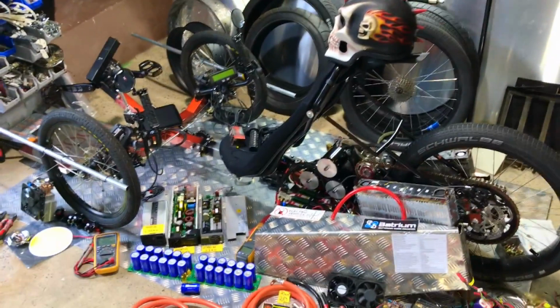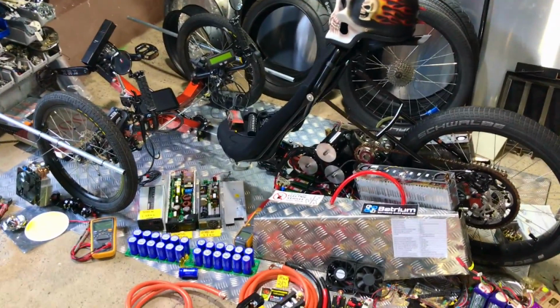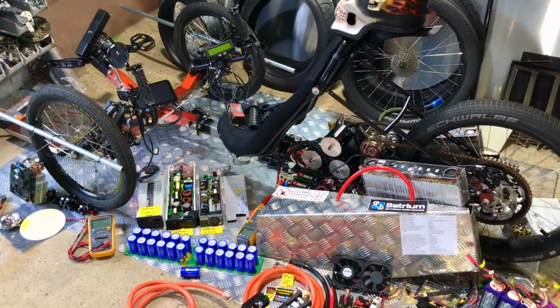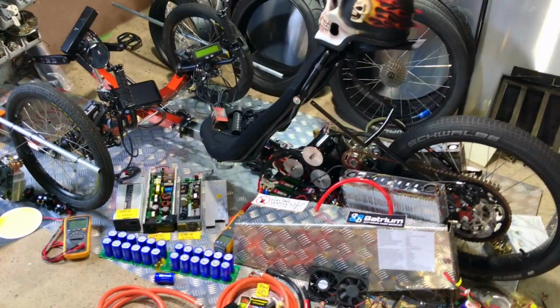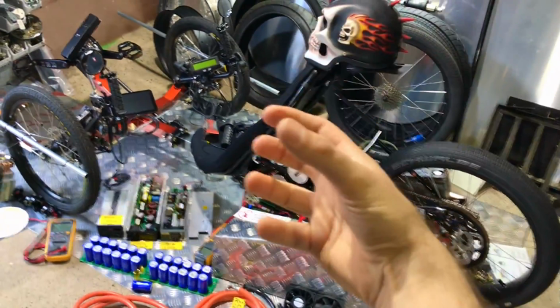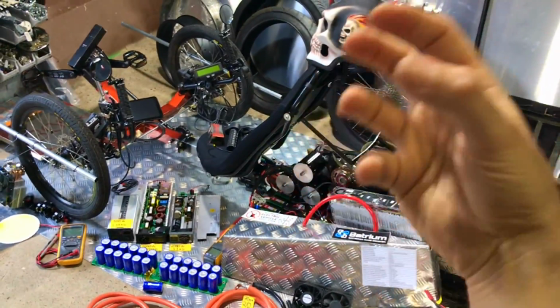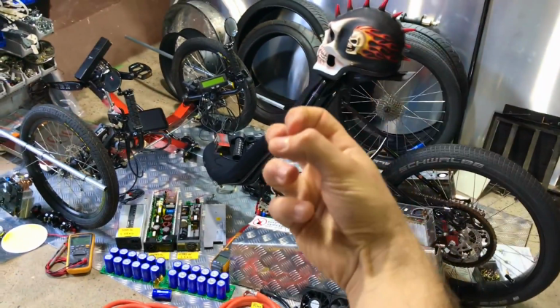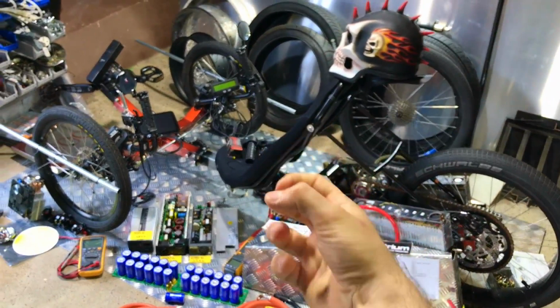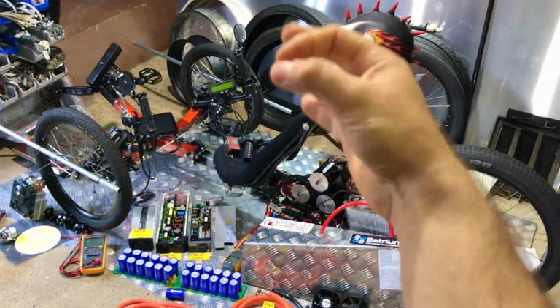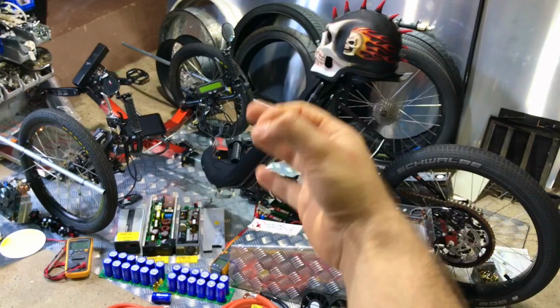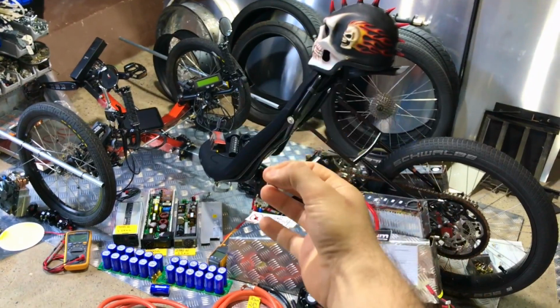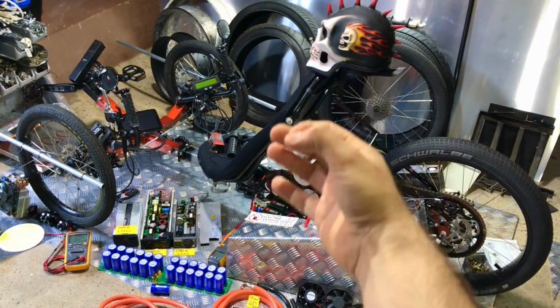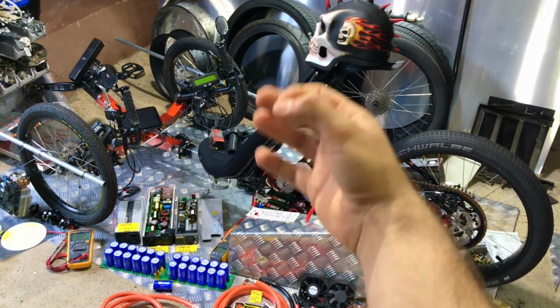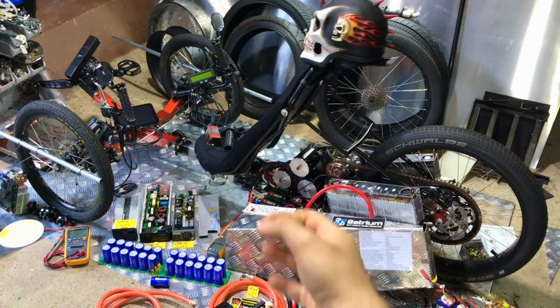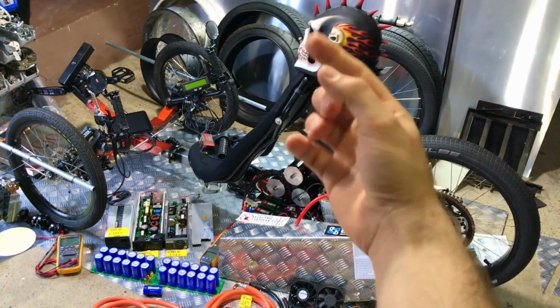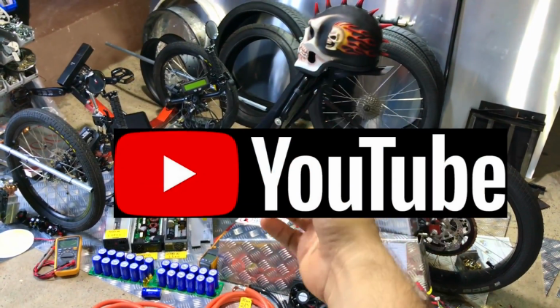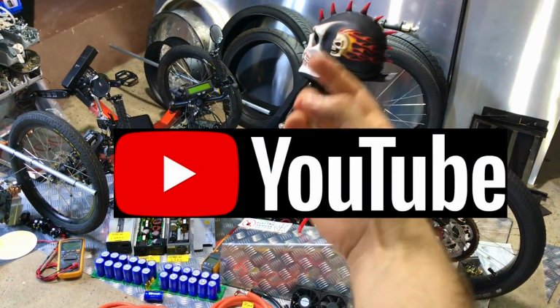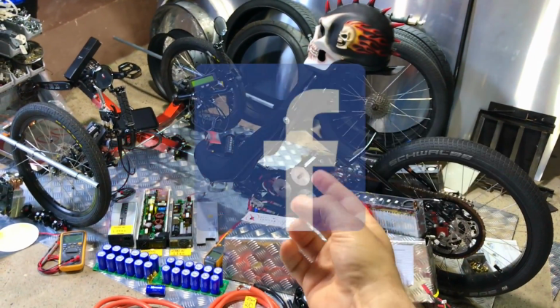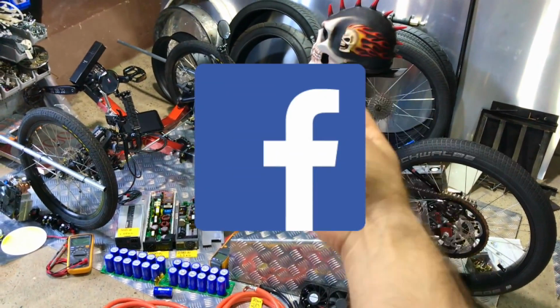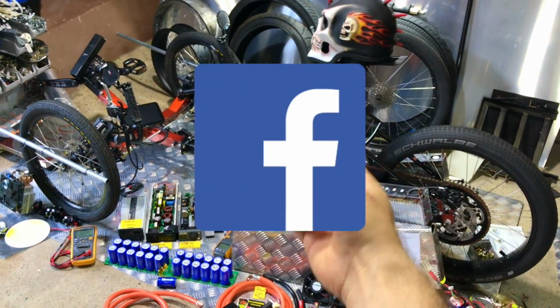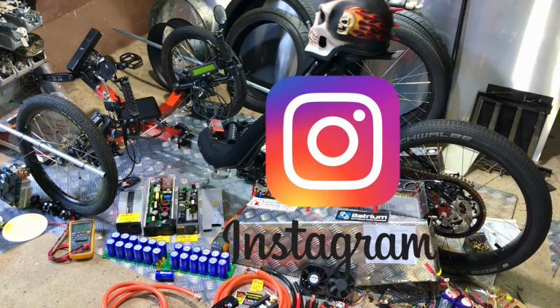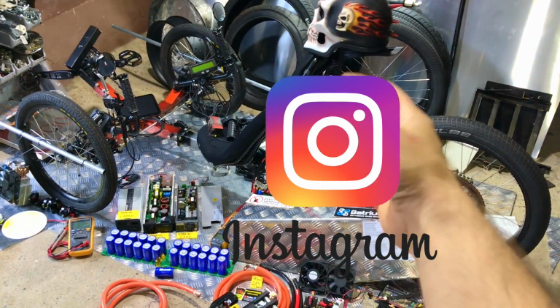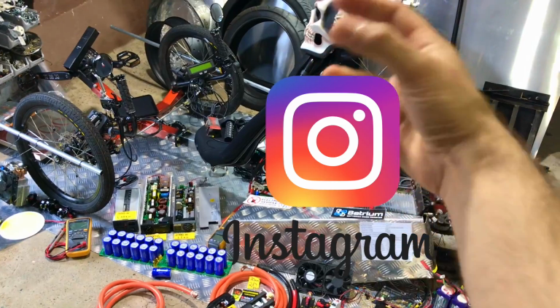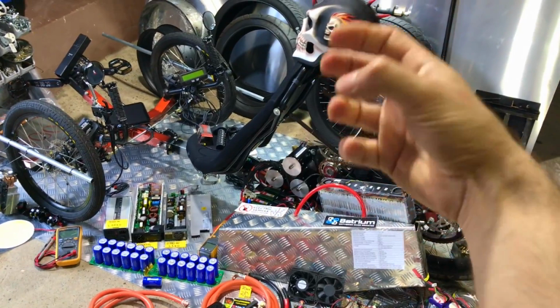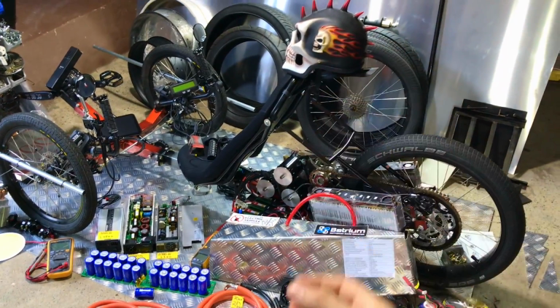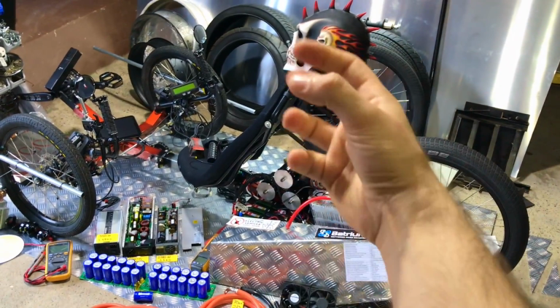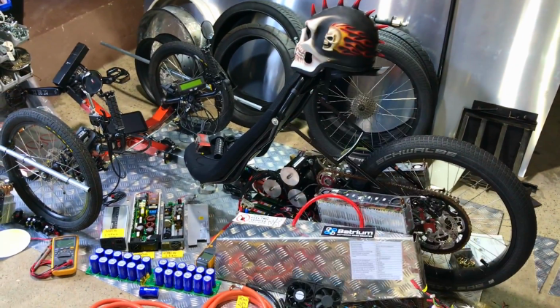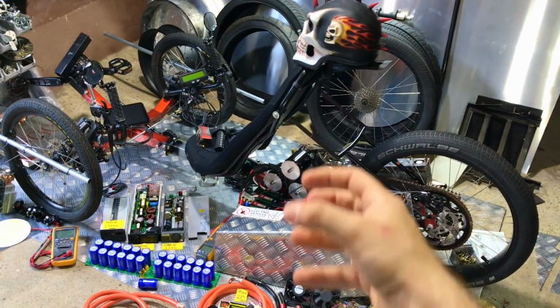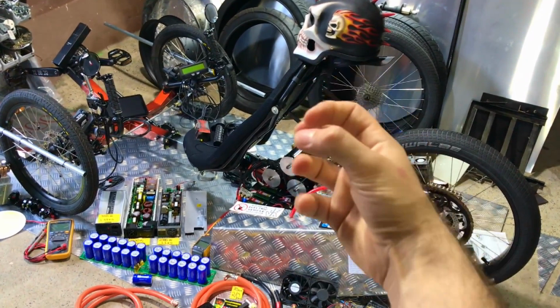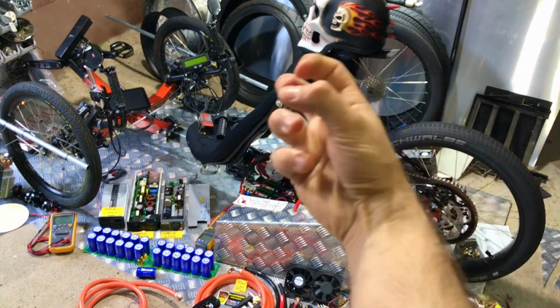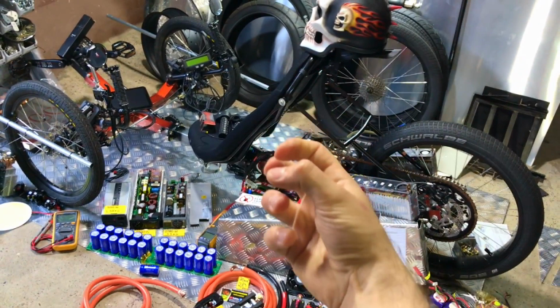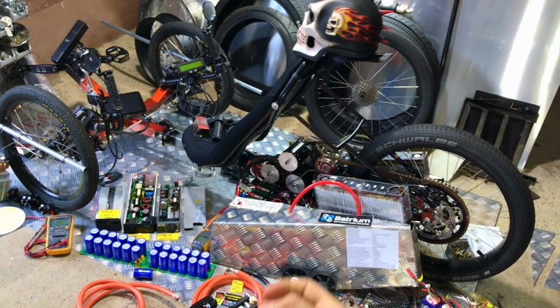I'm finally making a video showing my trike! Every single day I get messages on my YouTube, Facebook, Instagram — people are like, 'Bruno, what's happening to your trike? I wanna see the crazy power!'